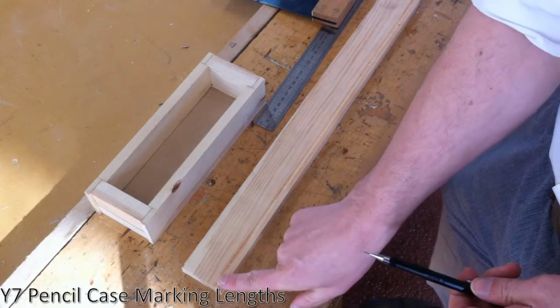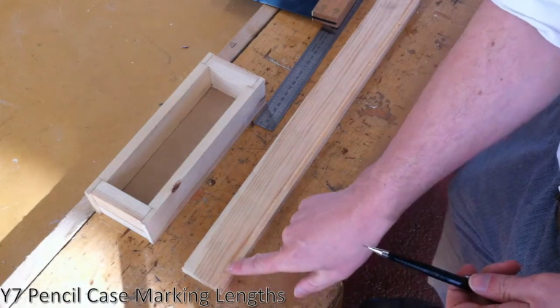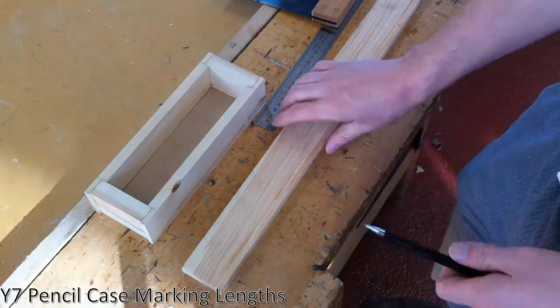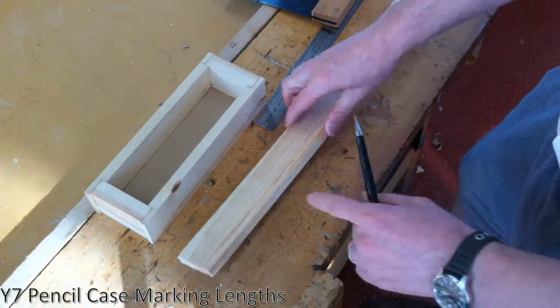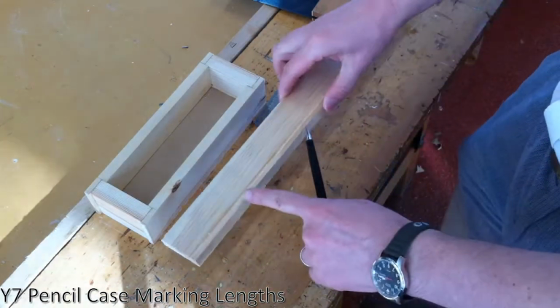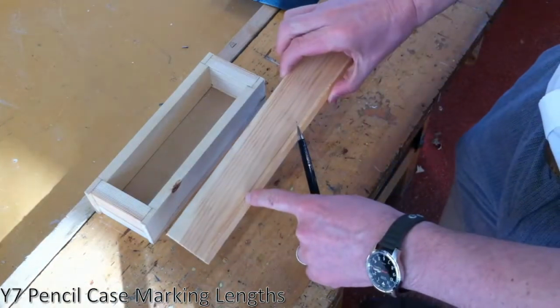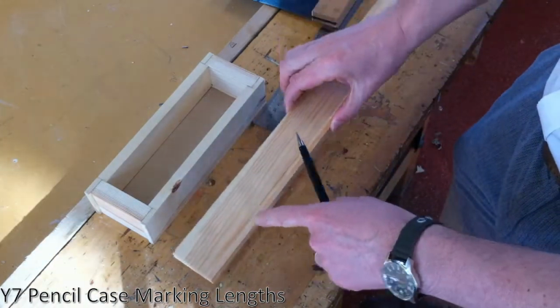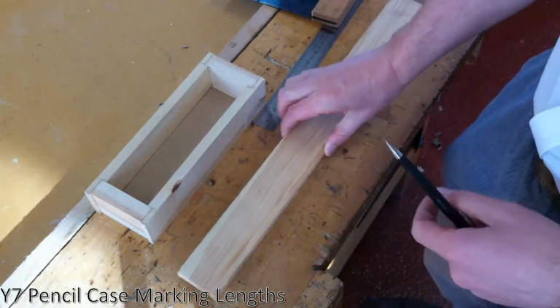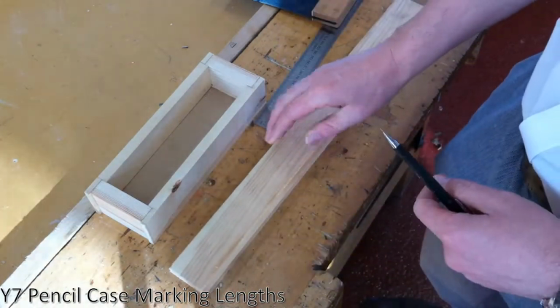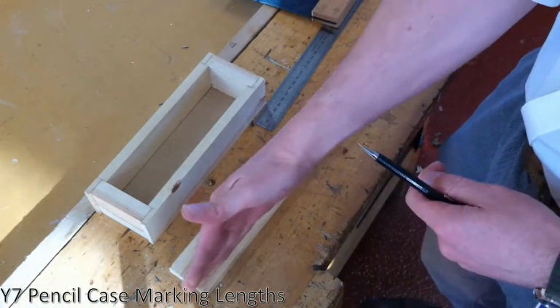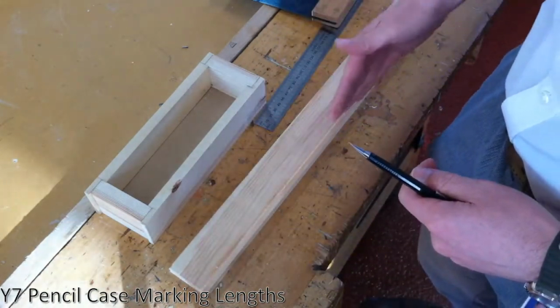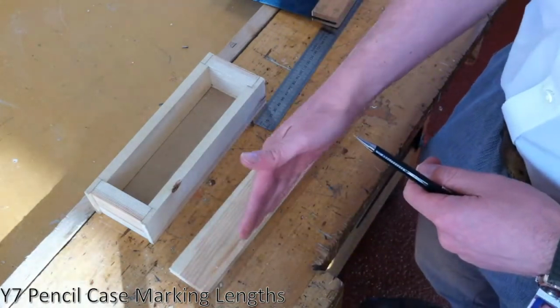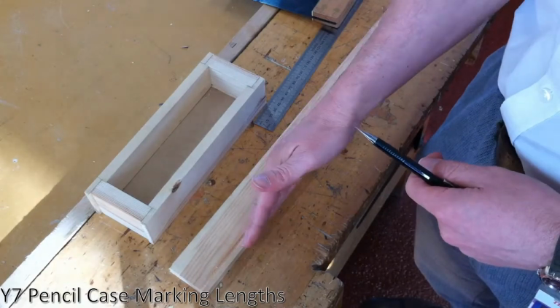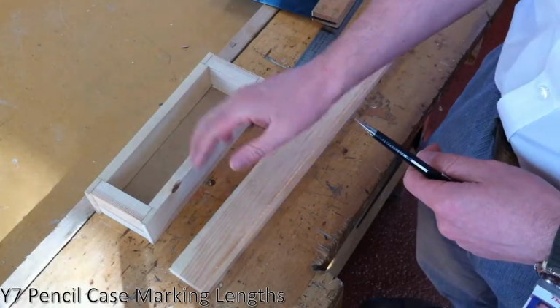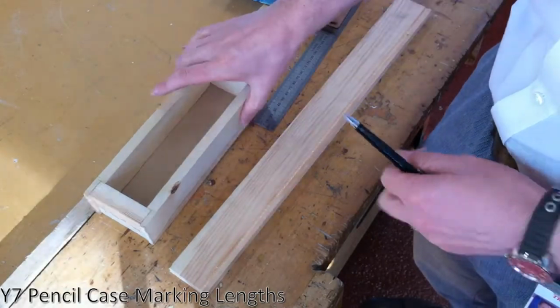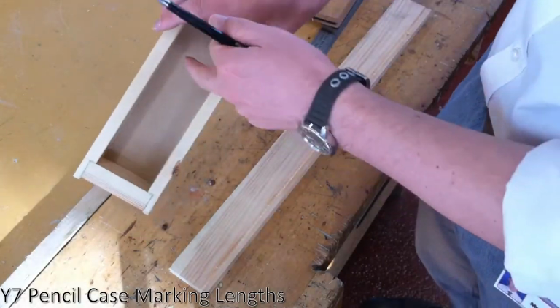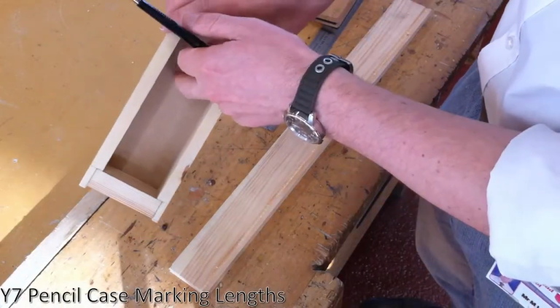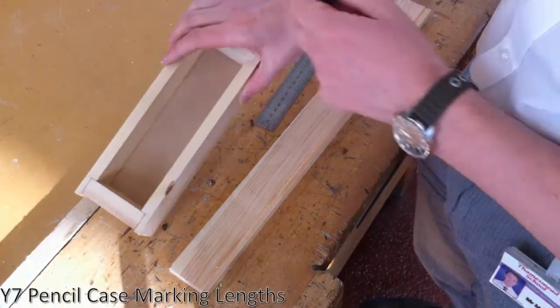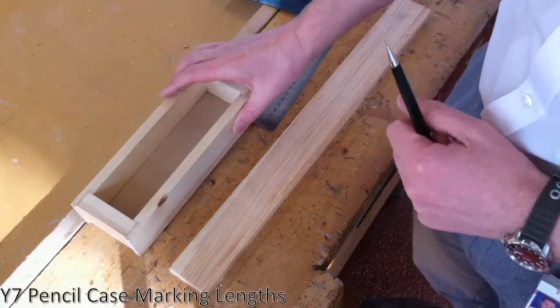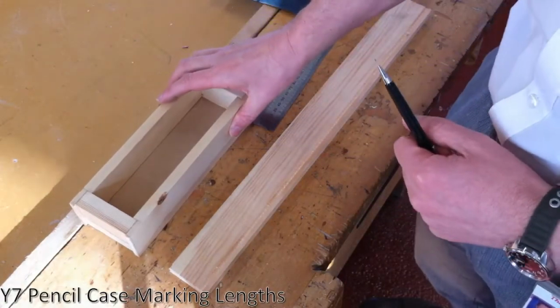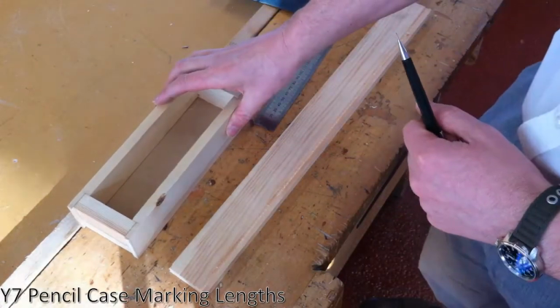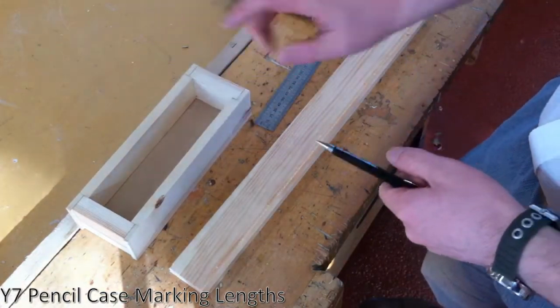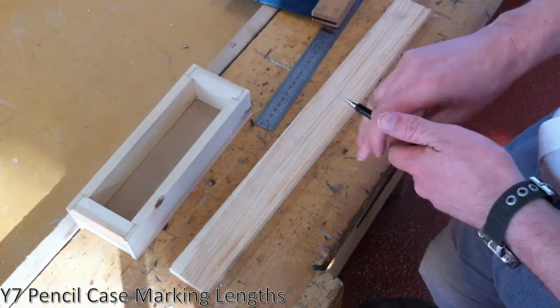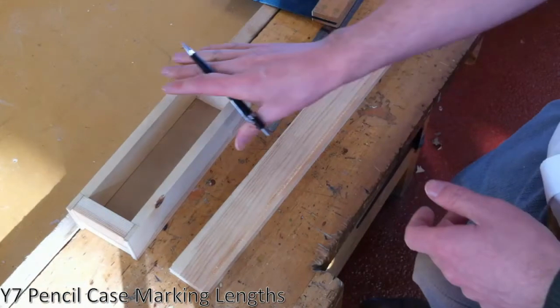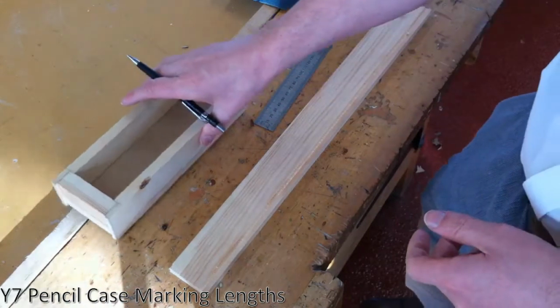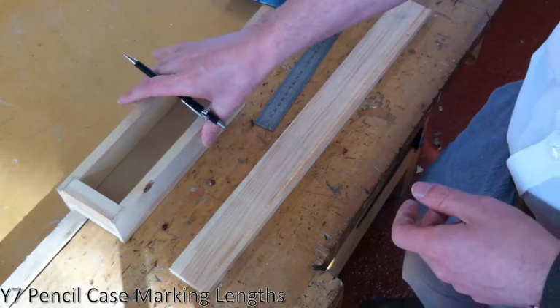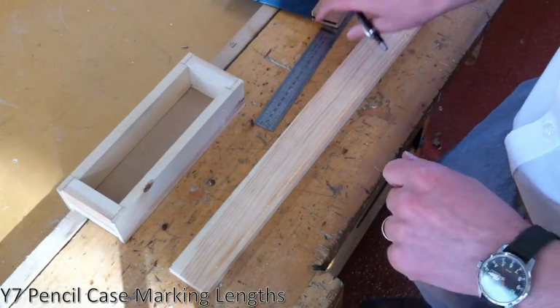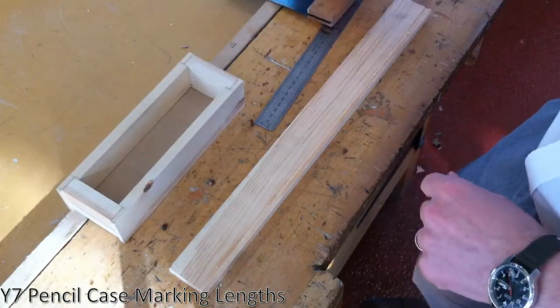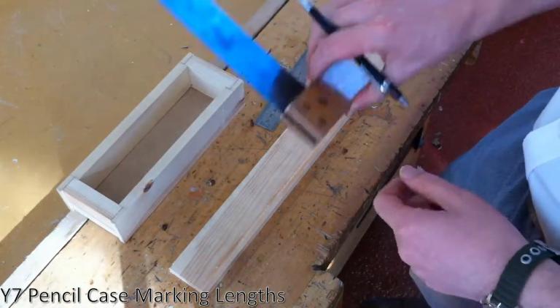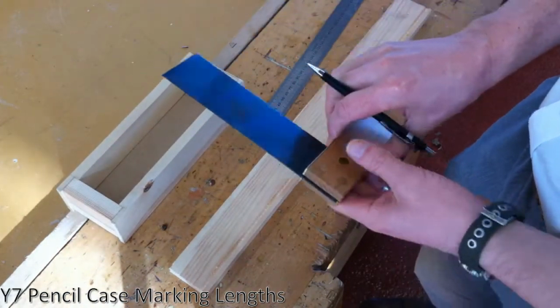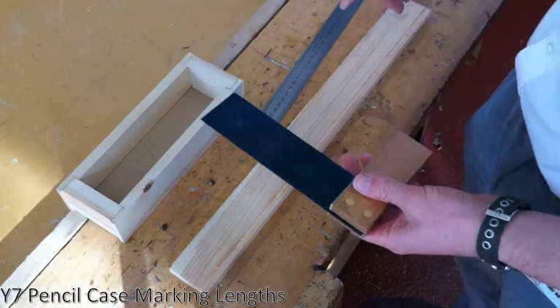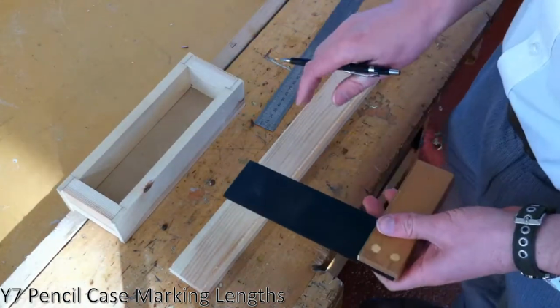There has been a groove routed into the bottom. That groove is to allow our base to slide in when we start putting it together, like the base in this one here. We're going to use that as a point of reference for when we use our trisquare on our piece of wood.